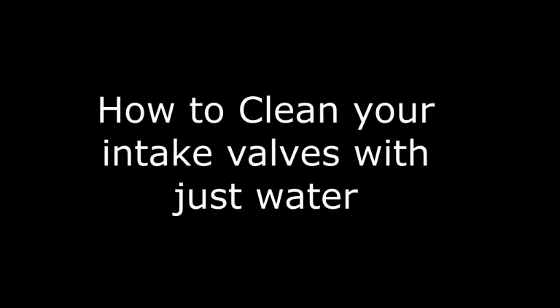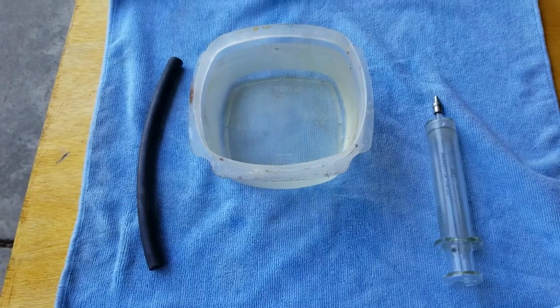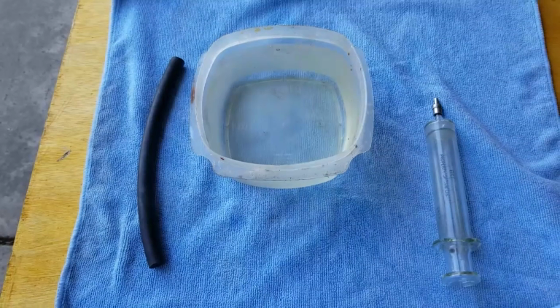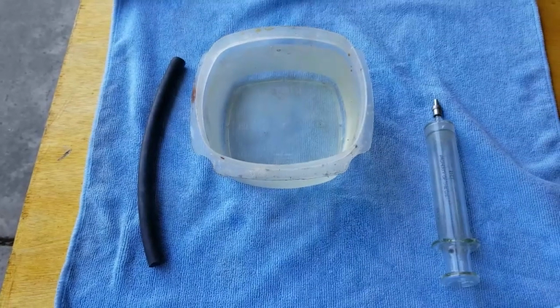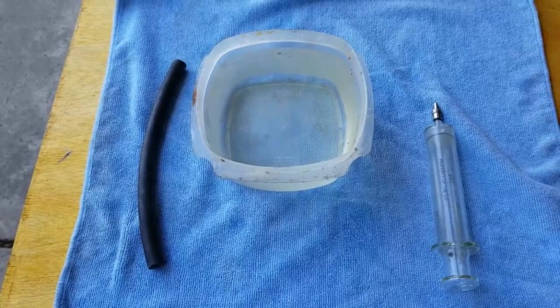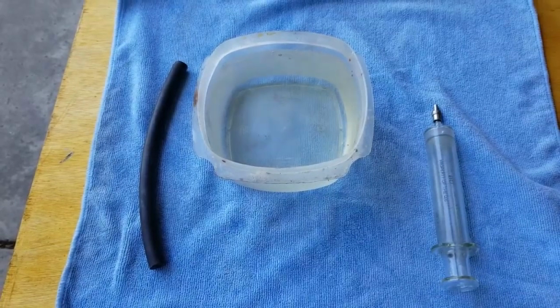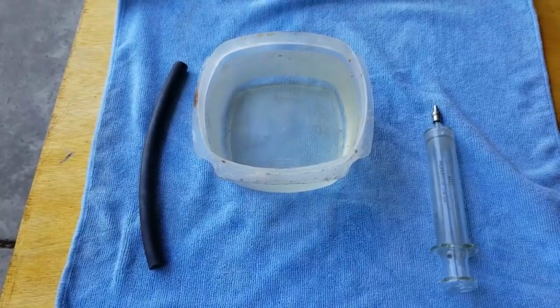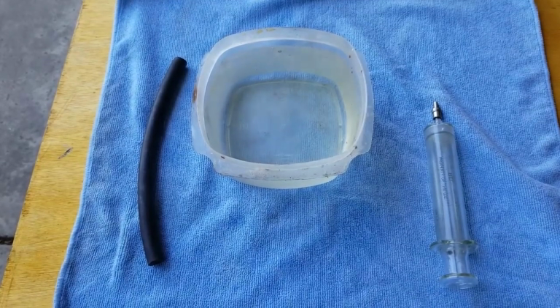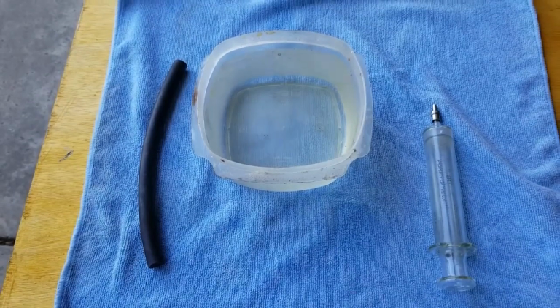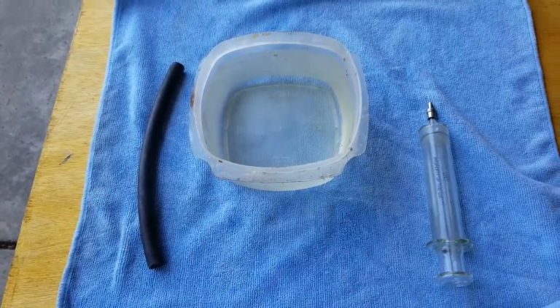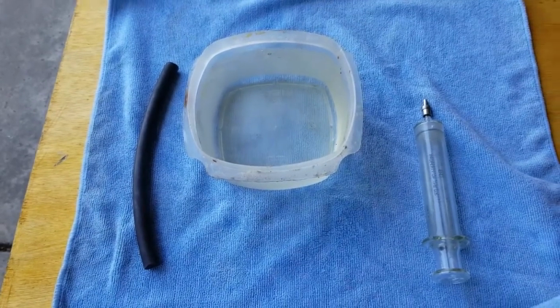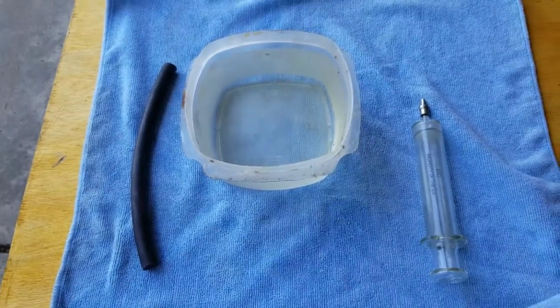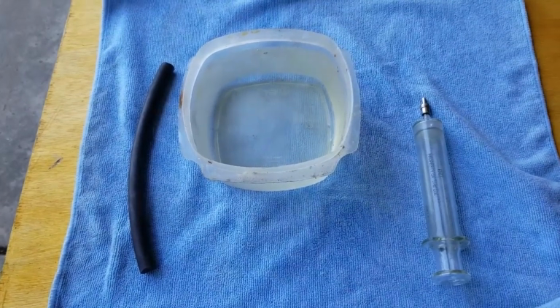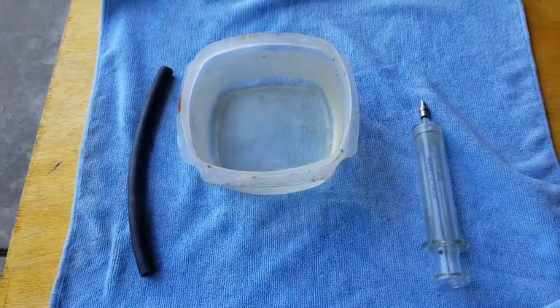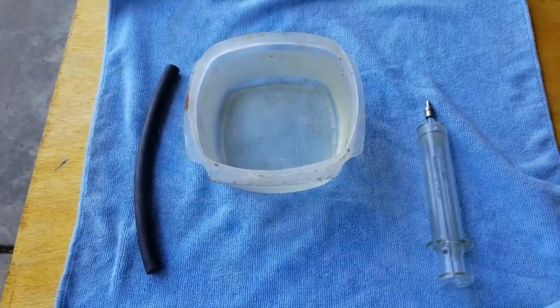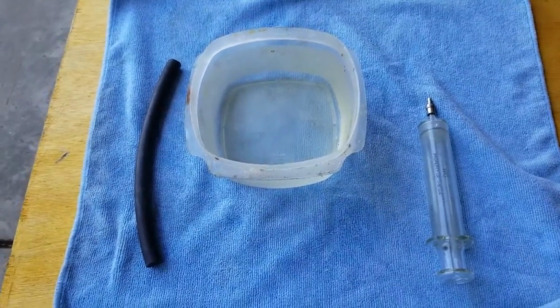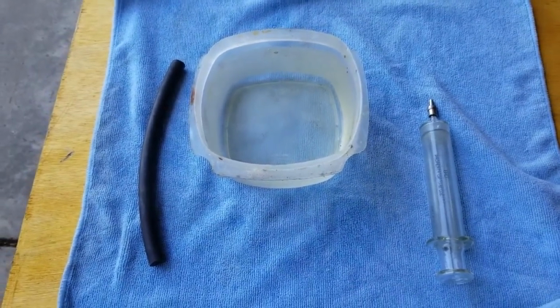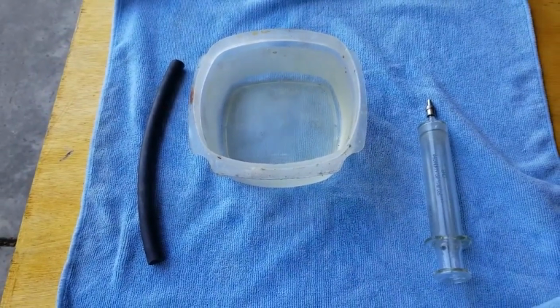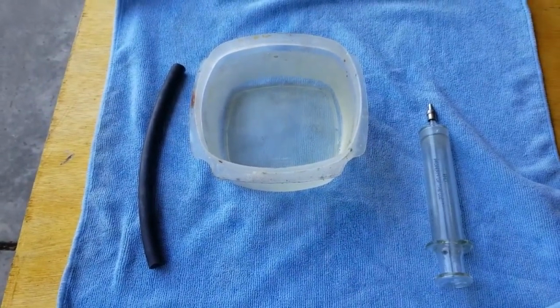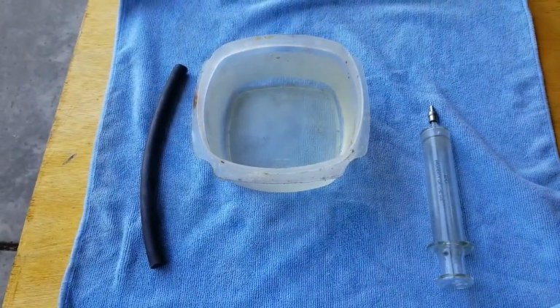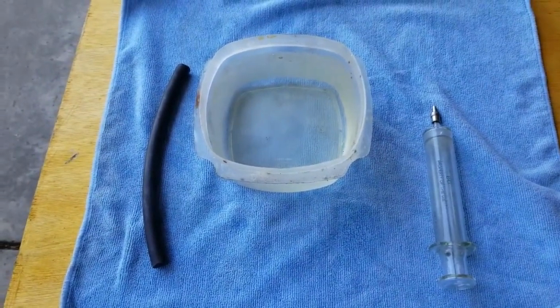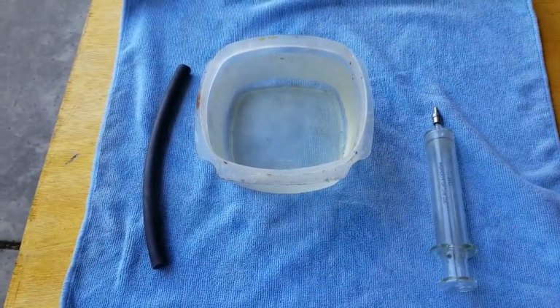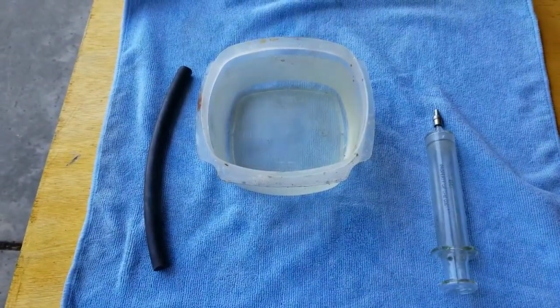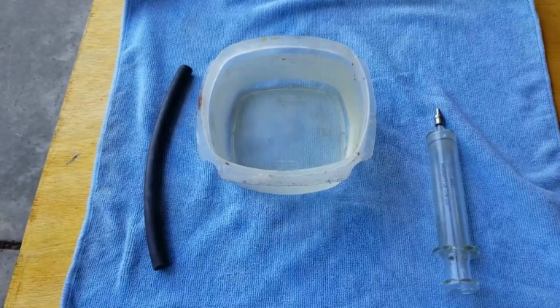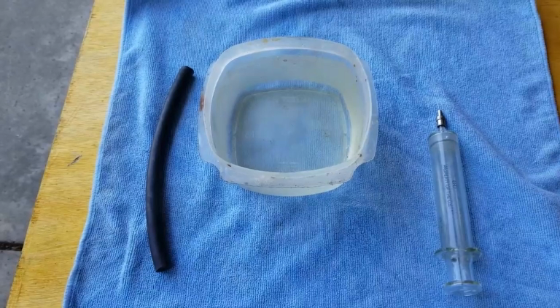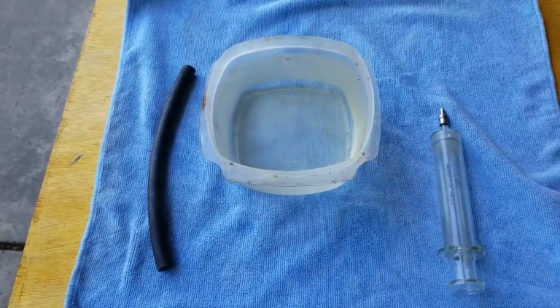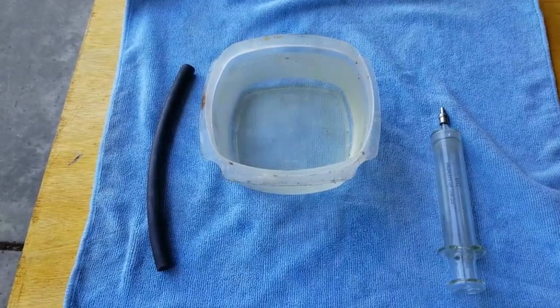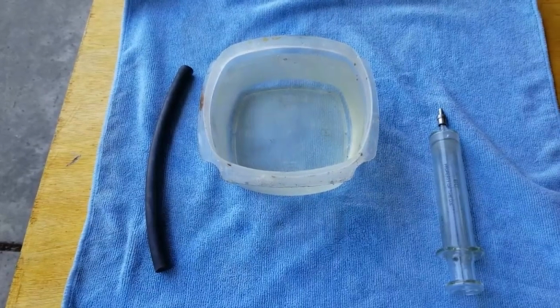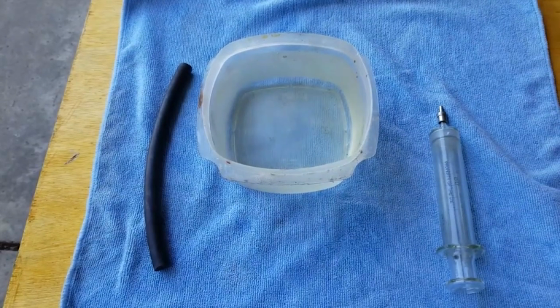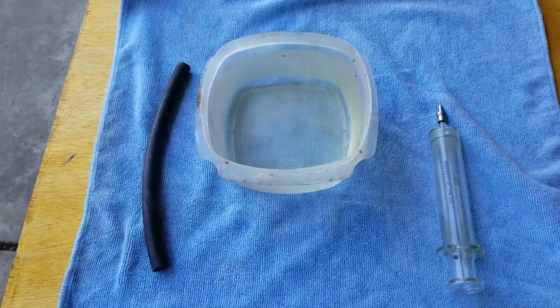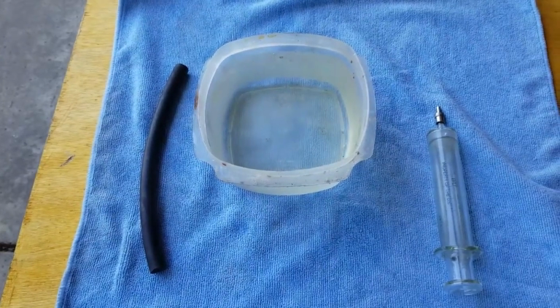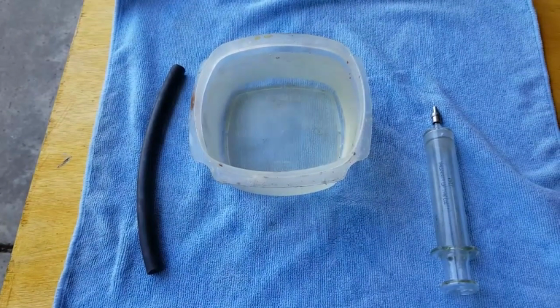Hi YouTube, EngineerBoy100 here. Today I'm going to show you a quick and easy way to clean some of the carbon off of your intake valves.